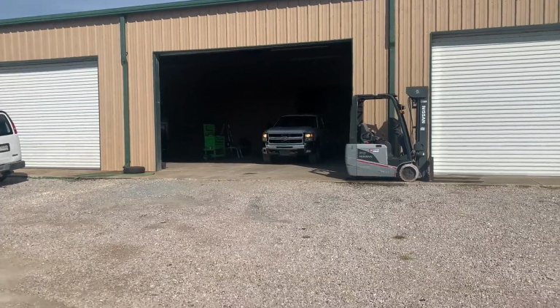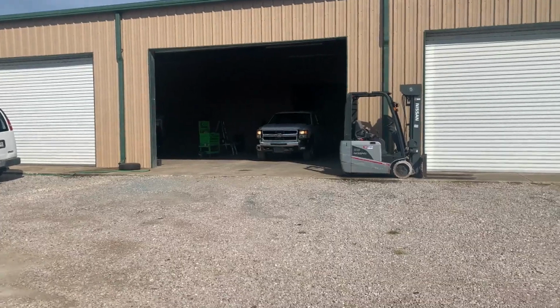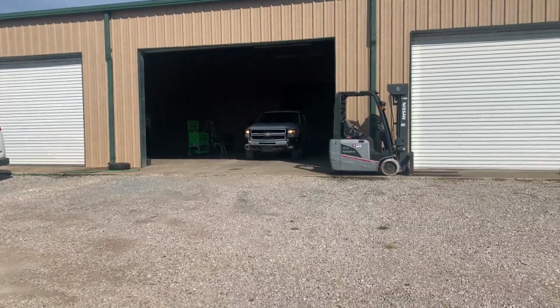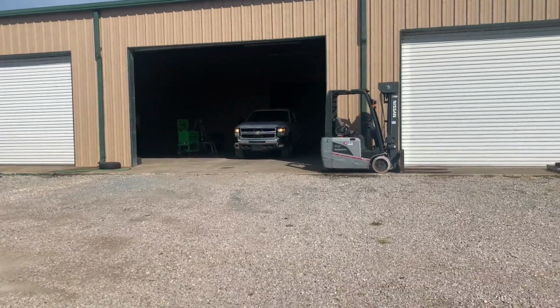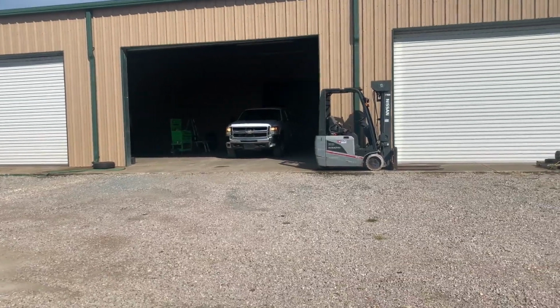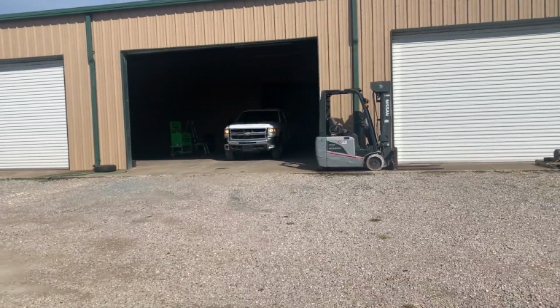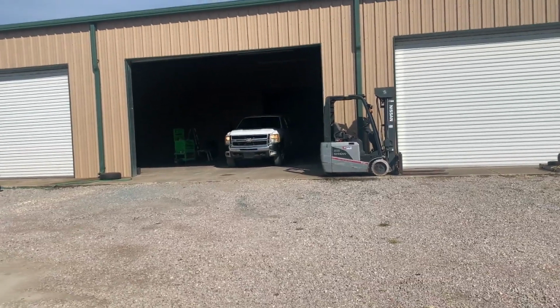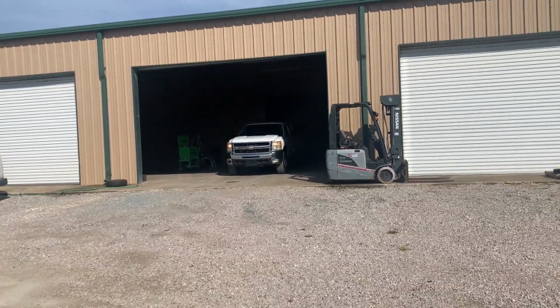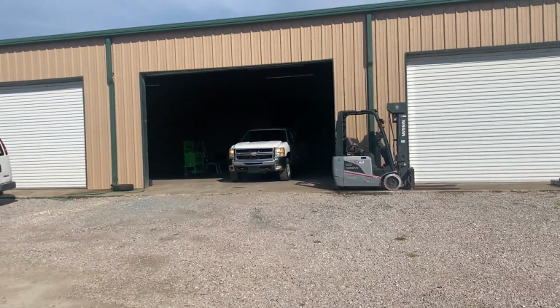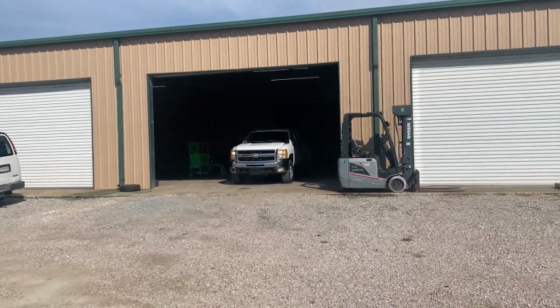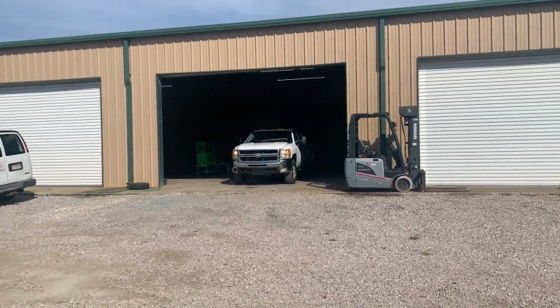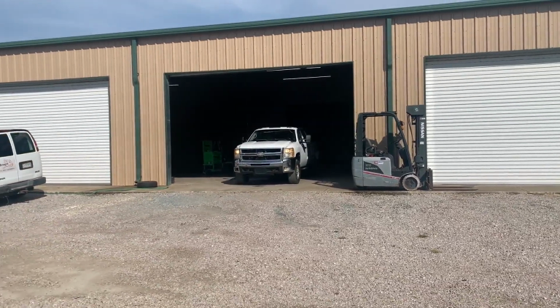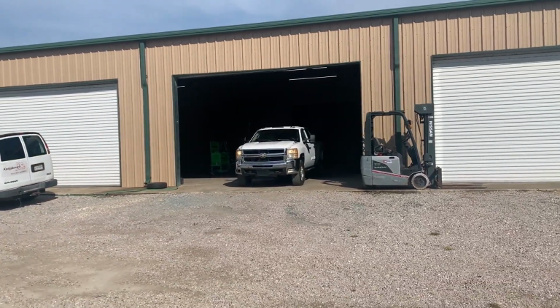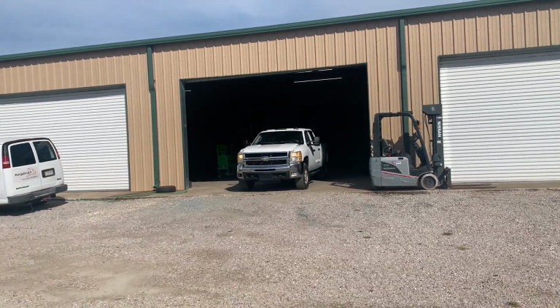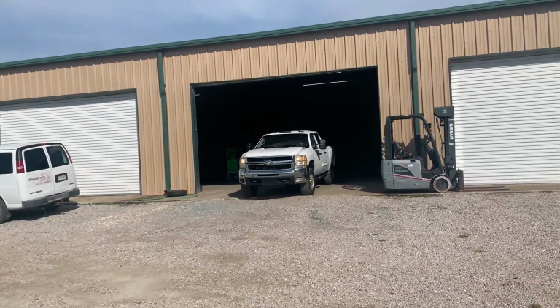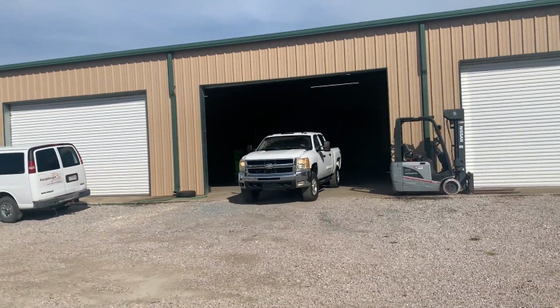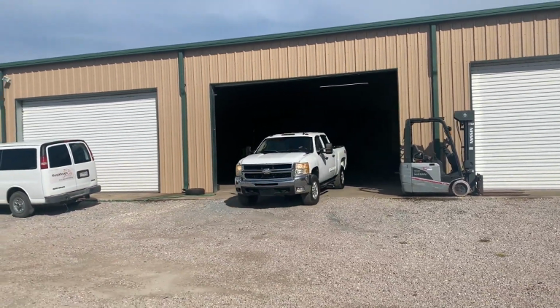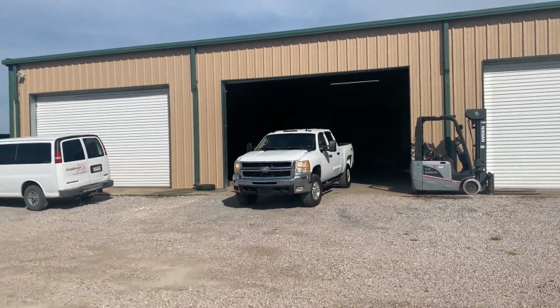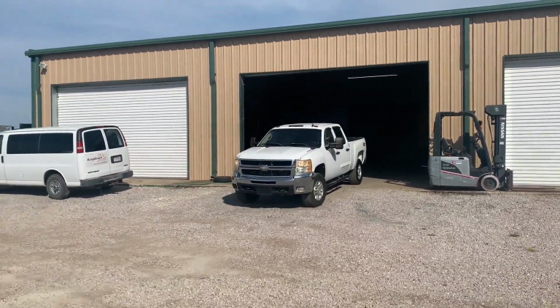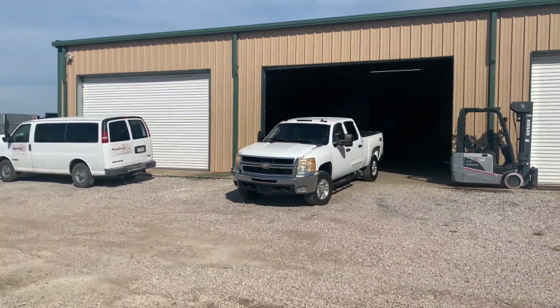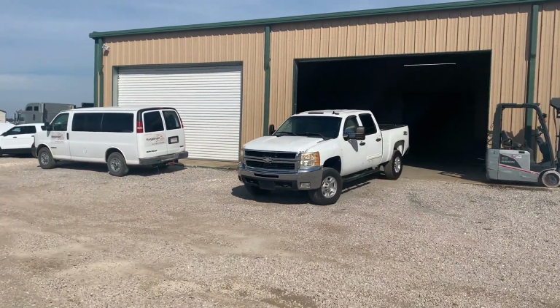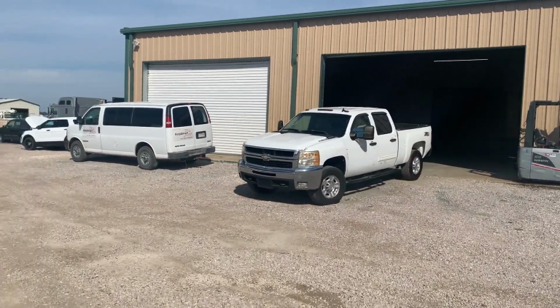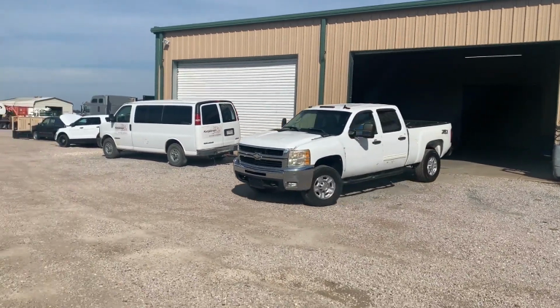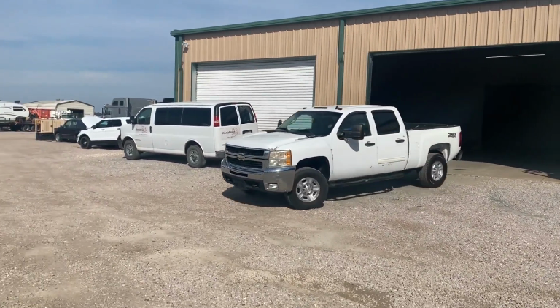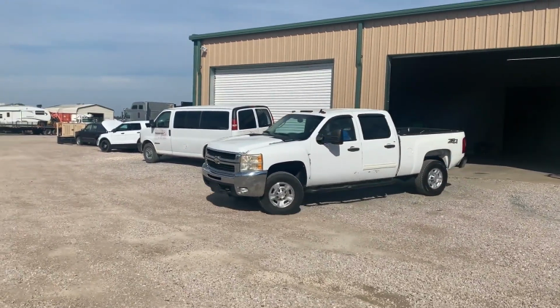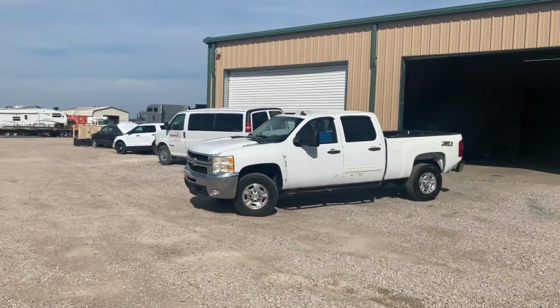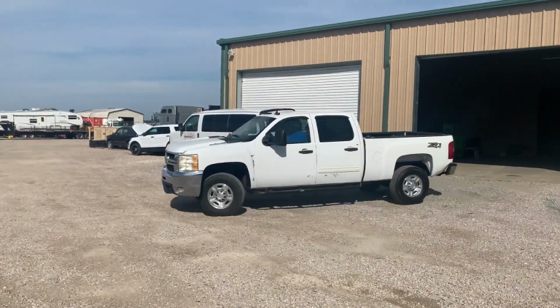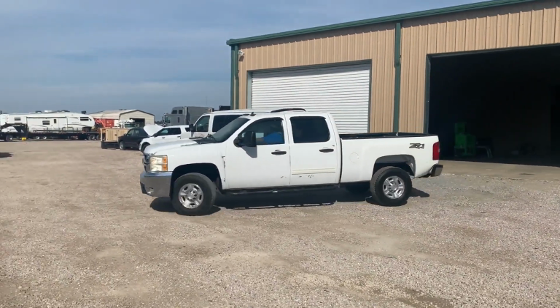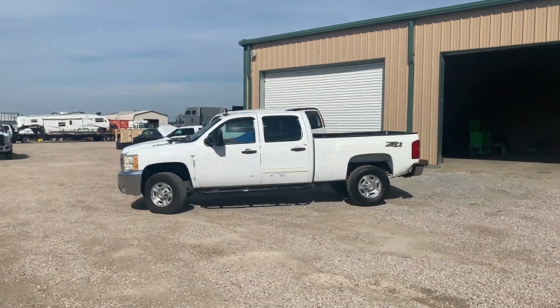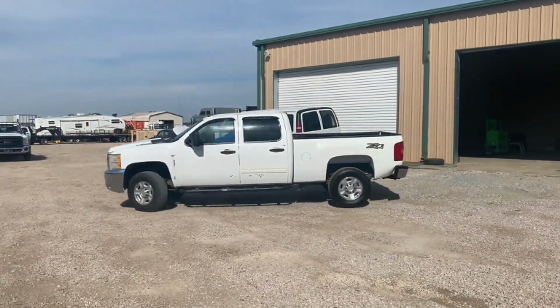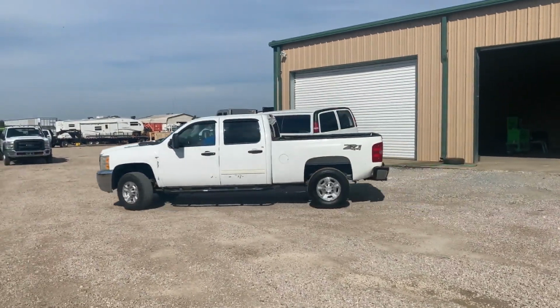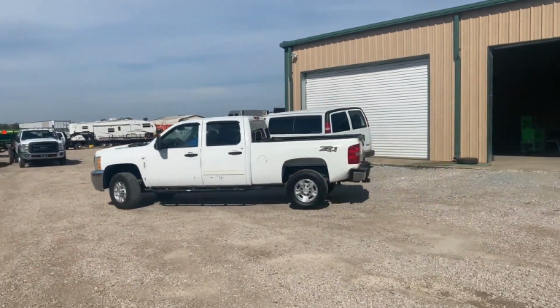We're going to do our drive video. This 2009 Chevy 2500 four-door crew cab pickup truck — cranks, runs, drives. Let's do a drive video.